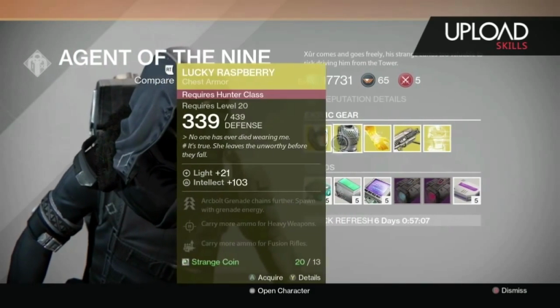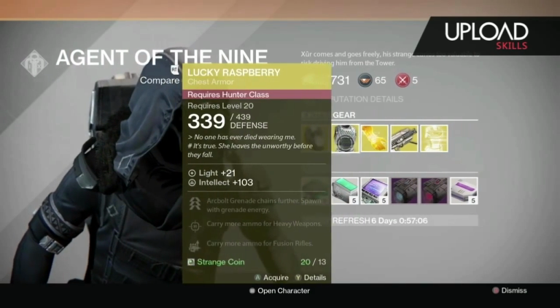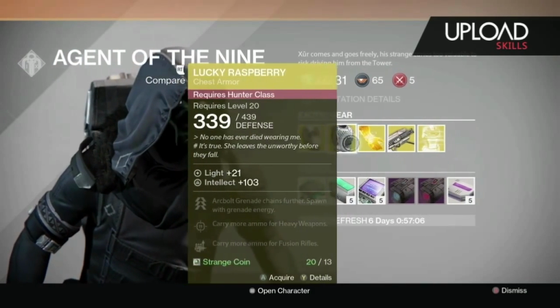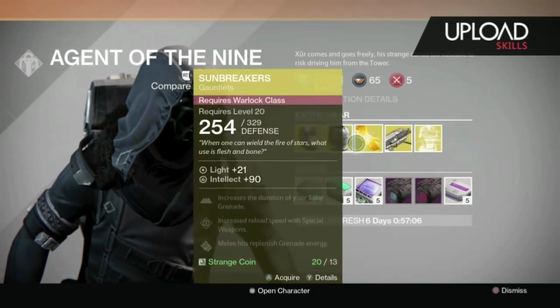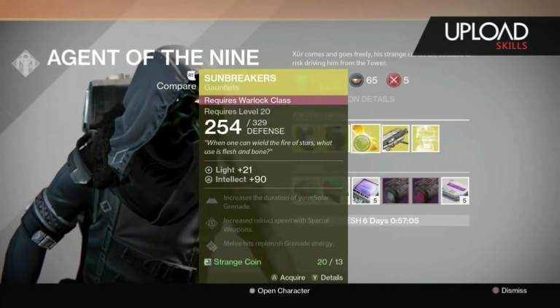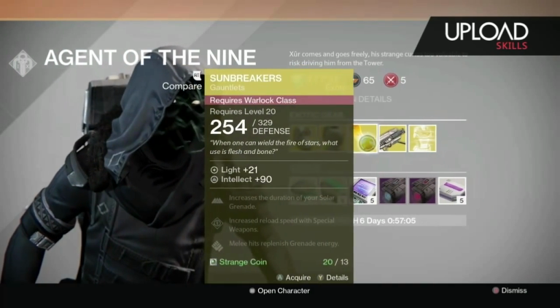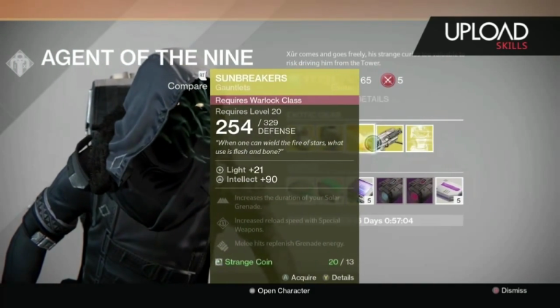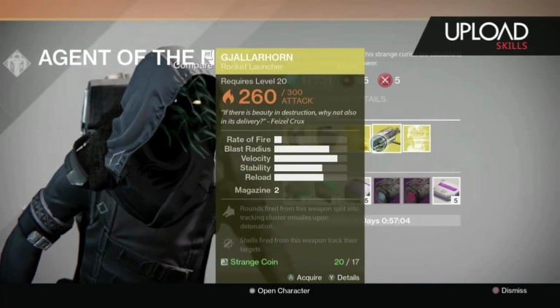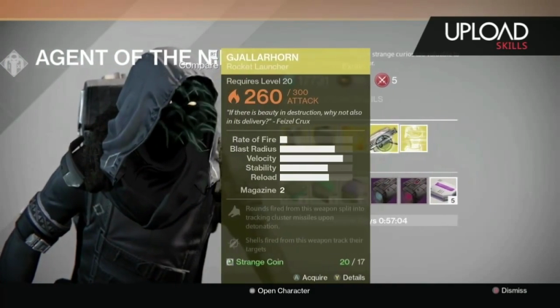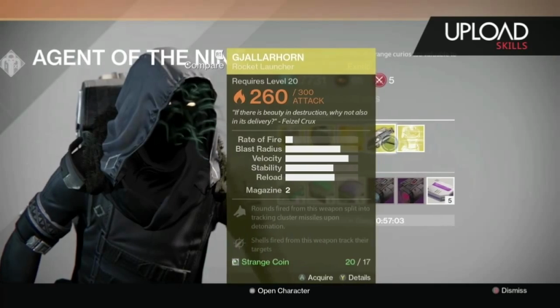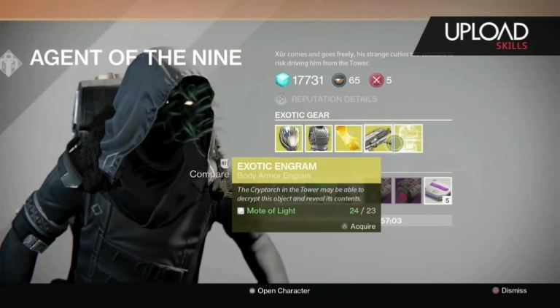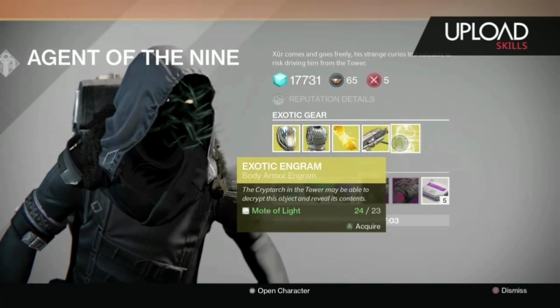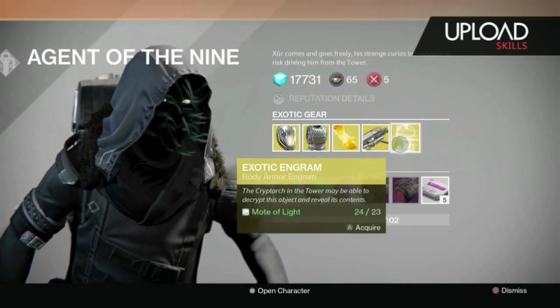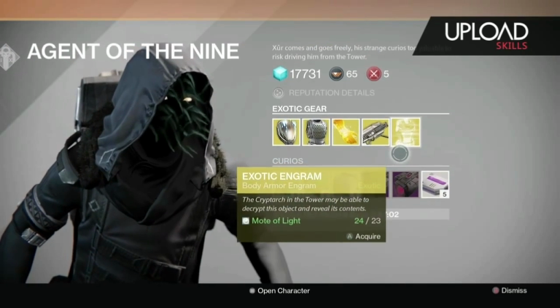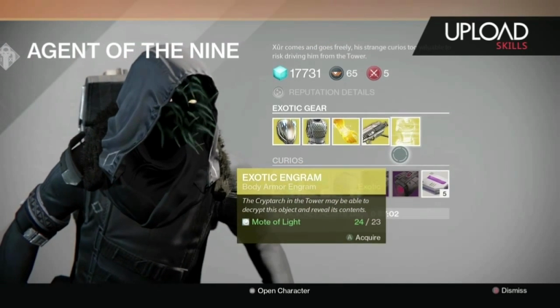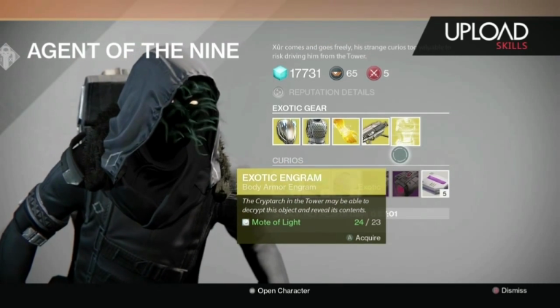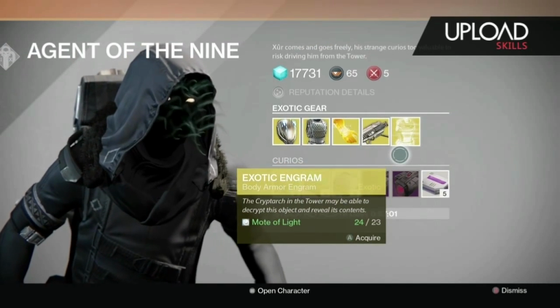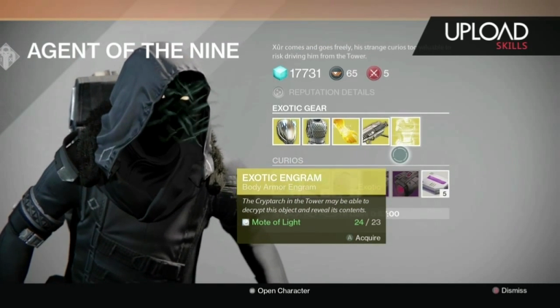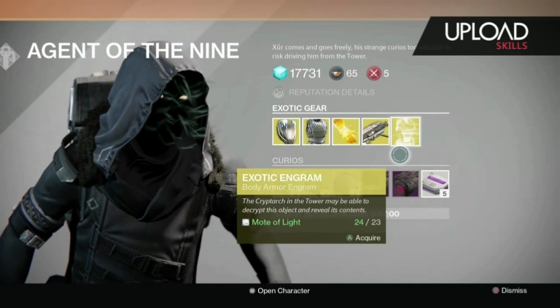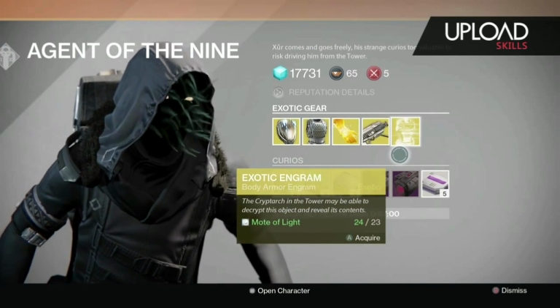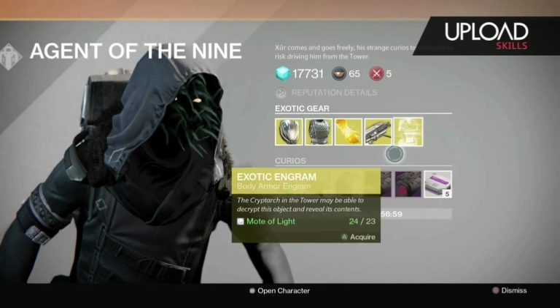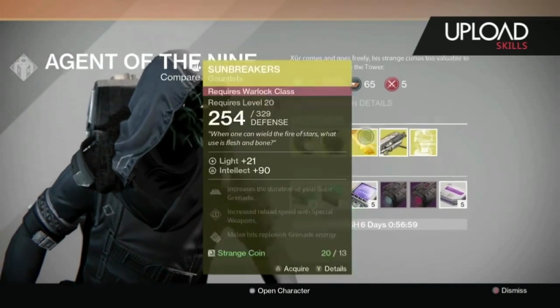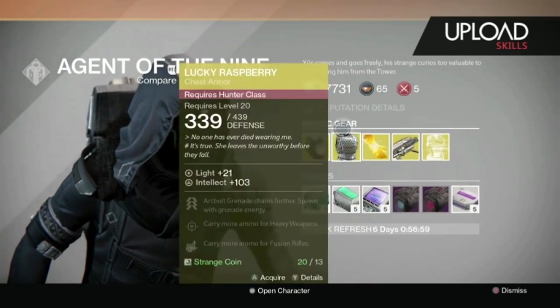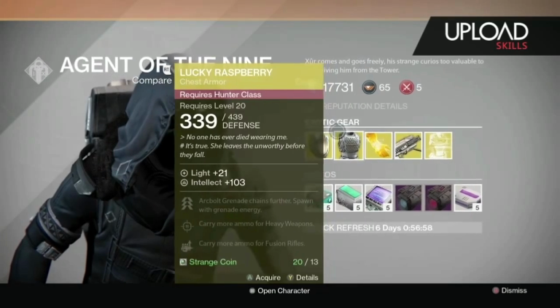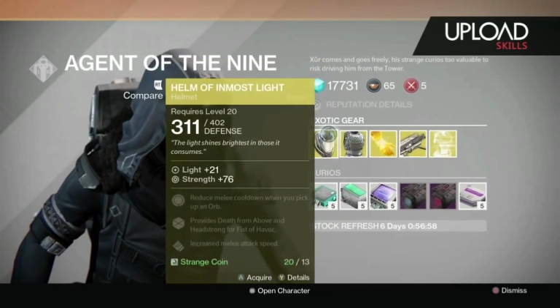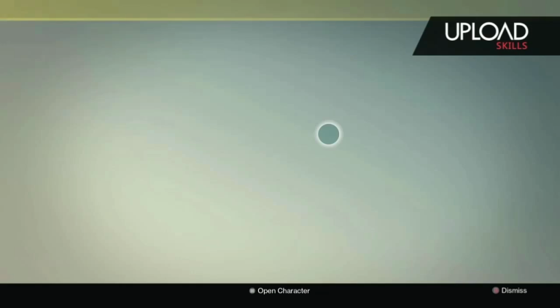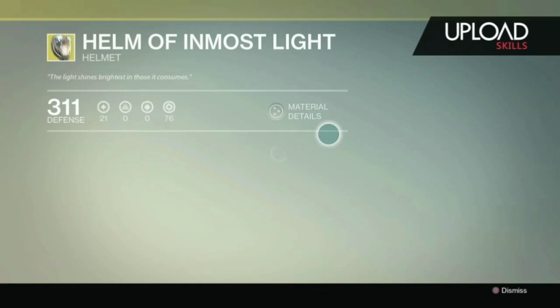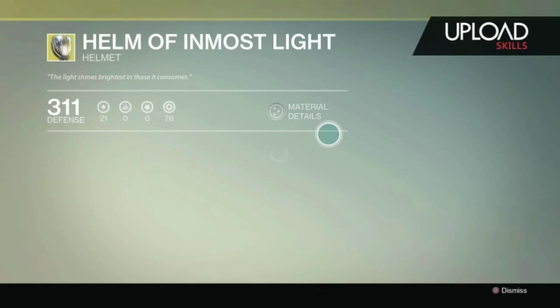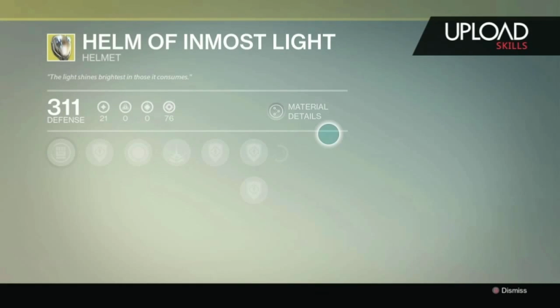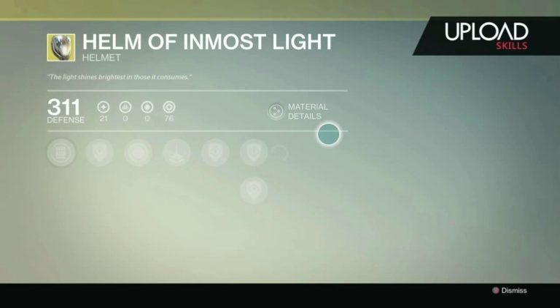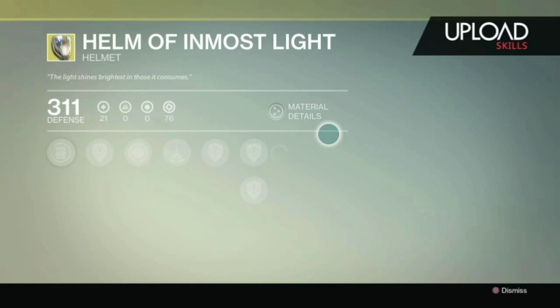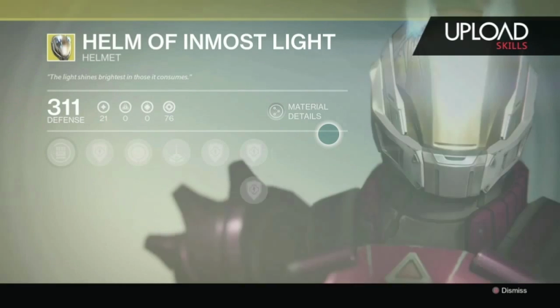Once you're at this guy, you'll see that it takes Strange Coins as the currency, as well as Motes of Light for the Engrams — 23 per Engram, and 13 Strange Coins per weapon or armor.